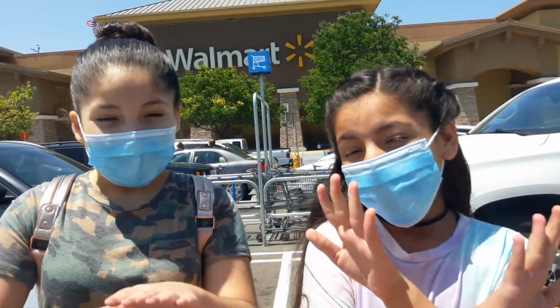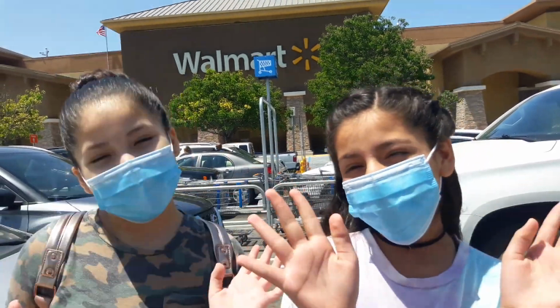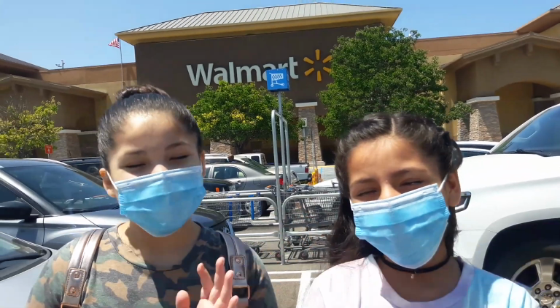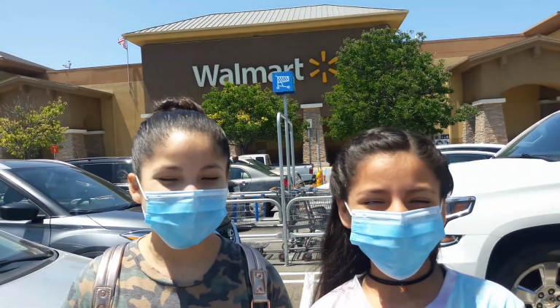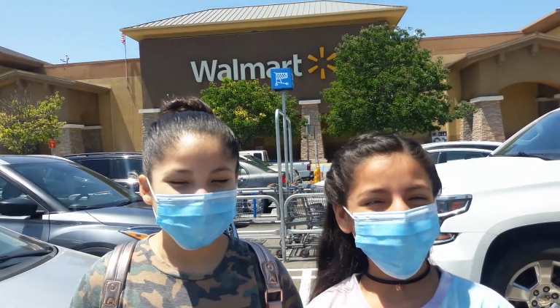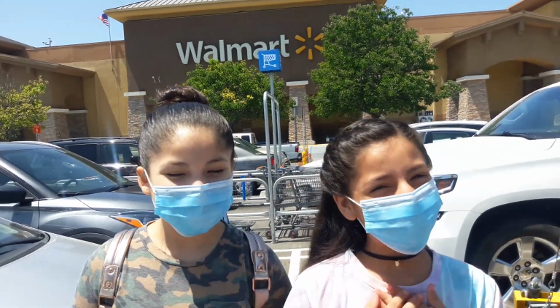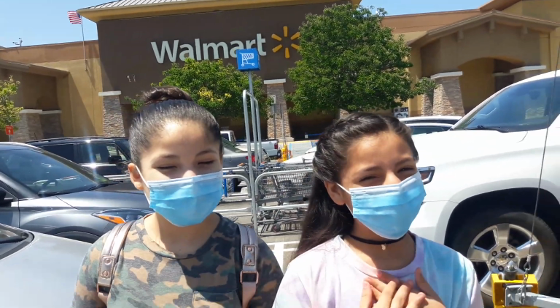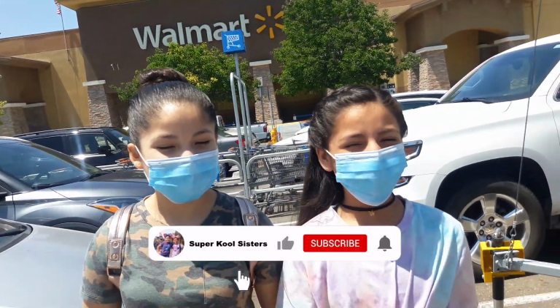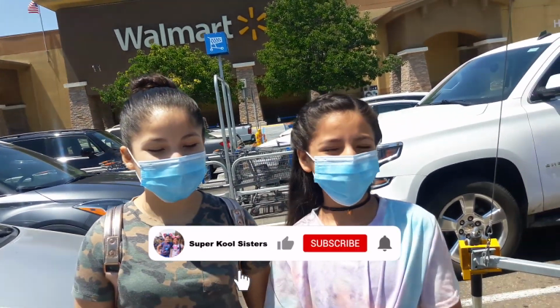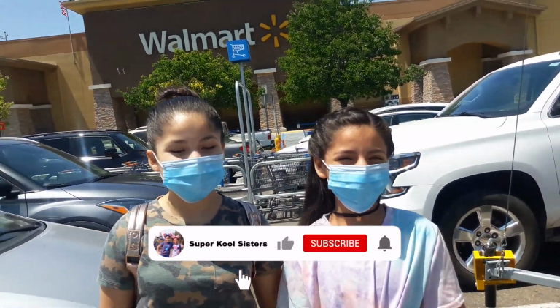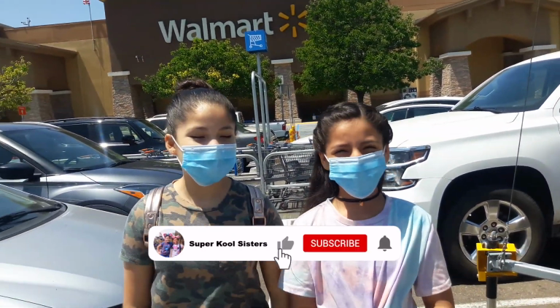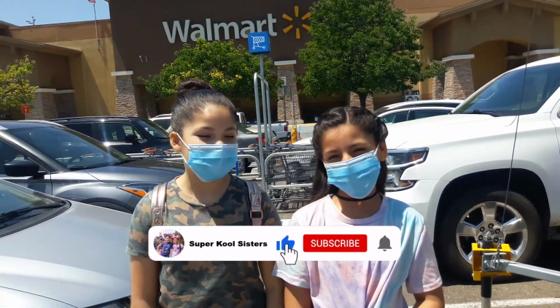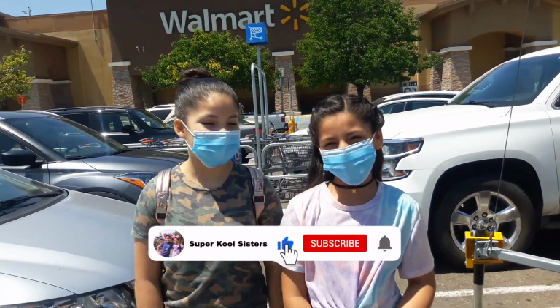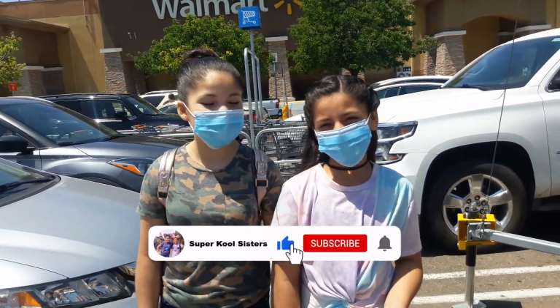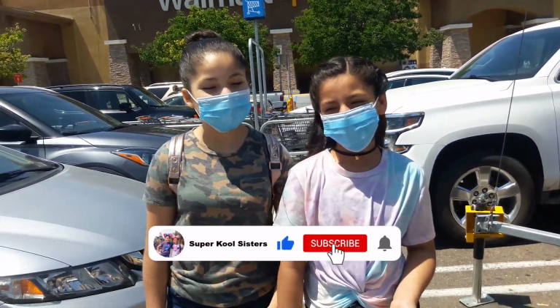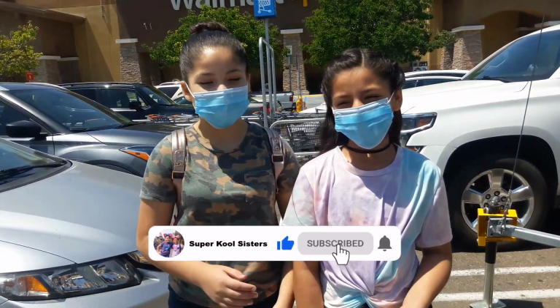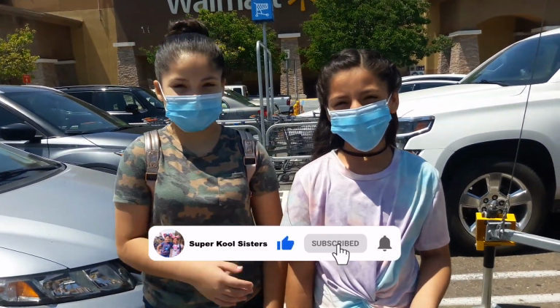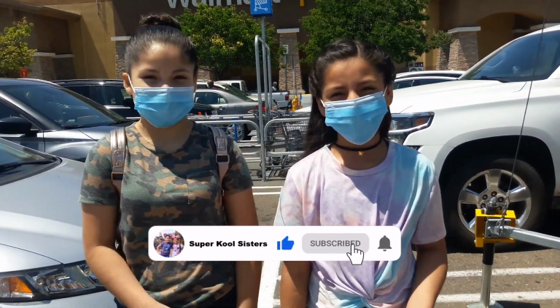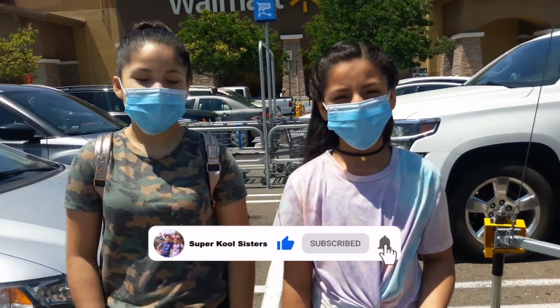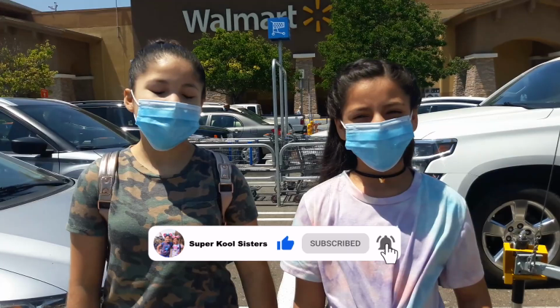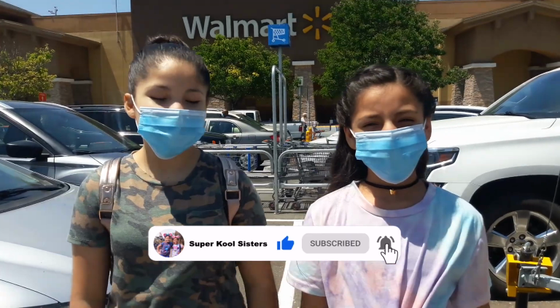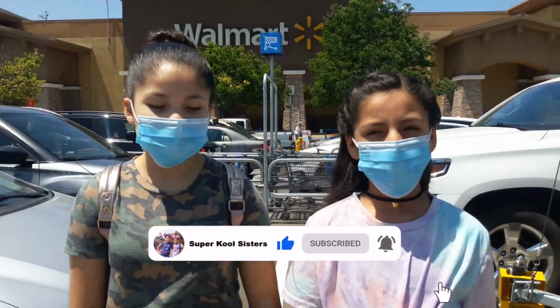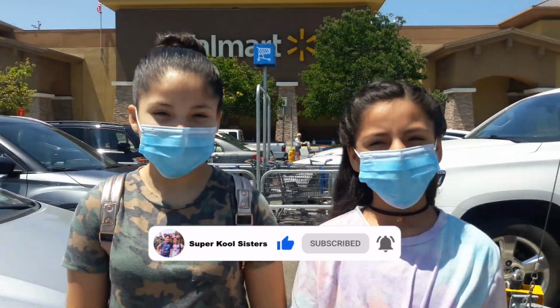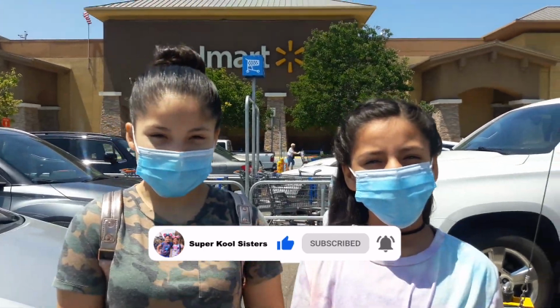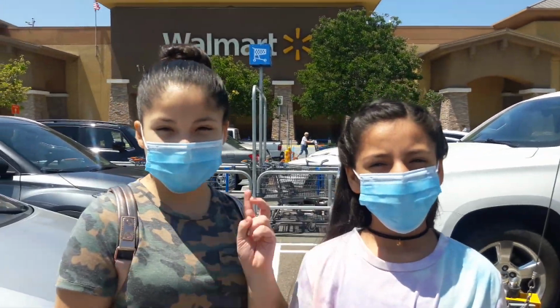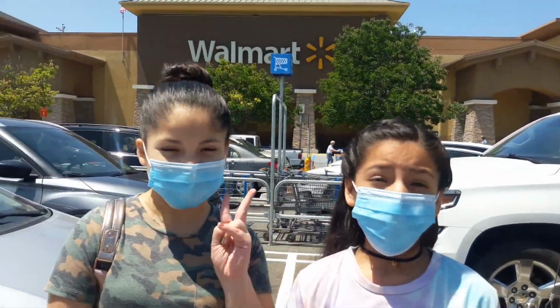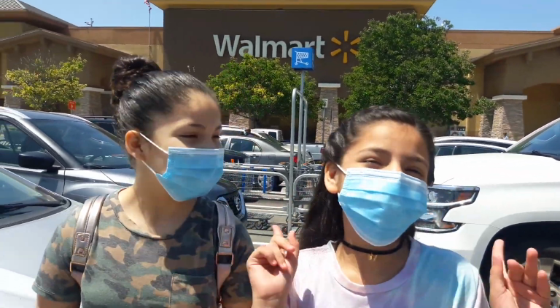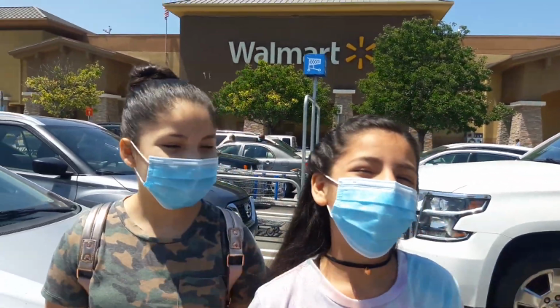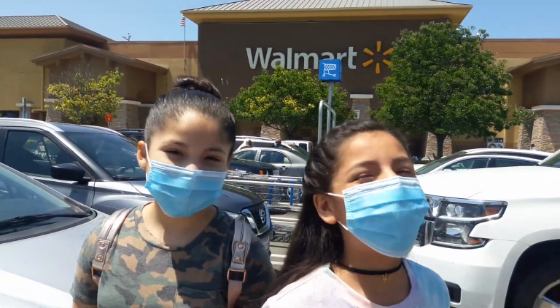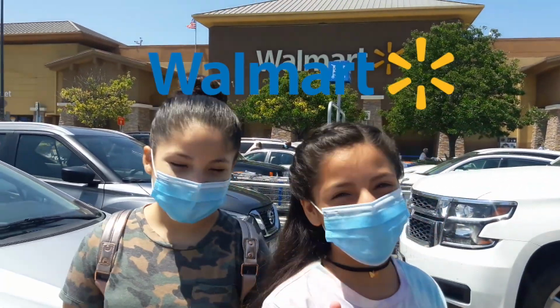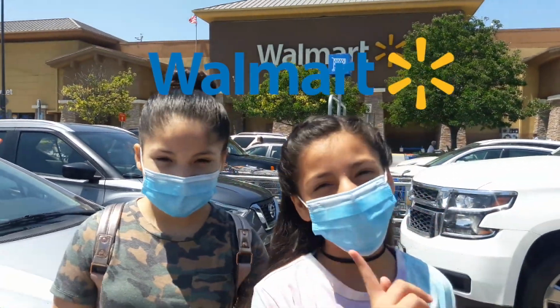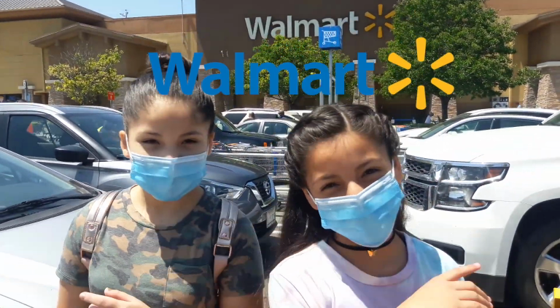Hey guys! I'm Mia and I'm Mikayla and we are the Super Cool Sisters. Today we are going to be doing back to school shopping part two, but this time at Walmart. So let's go.